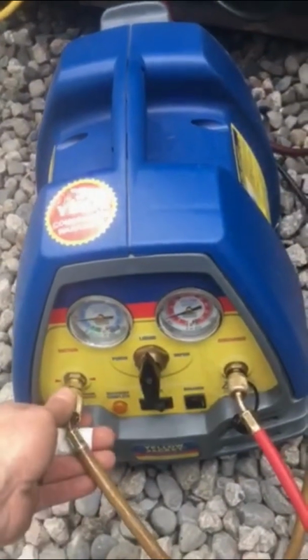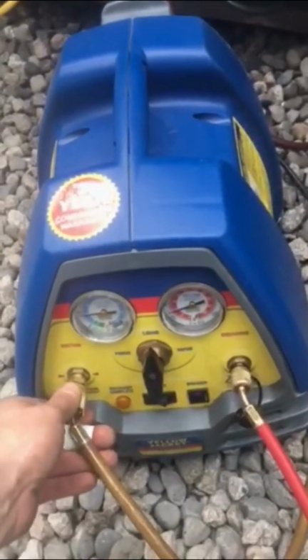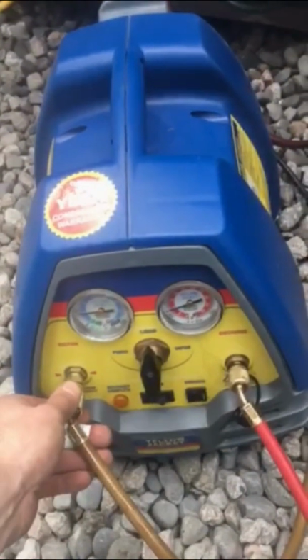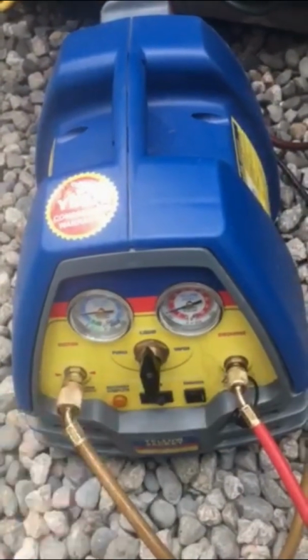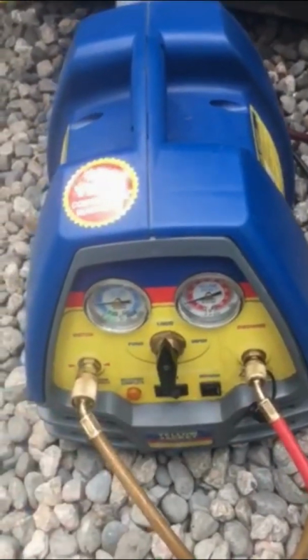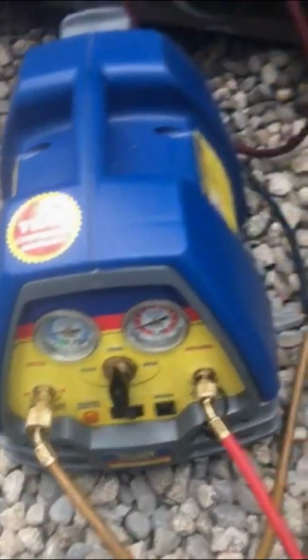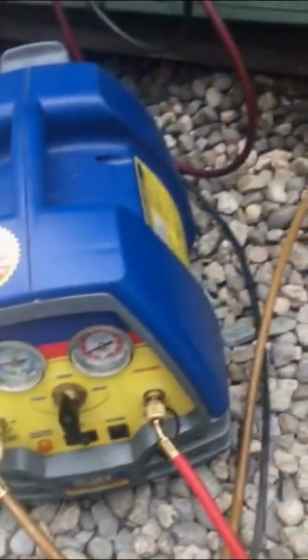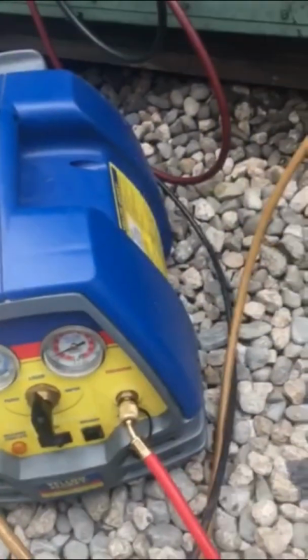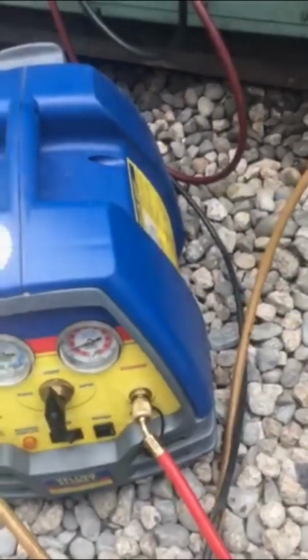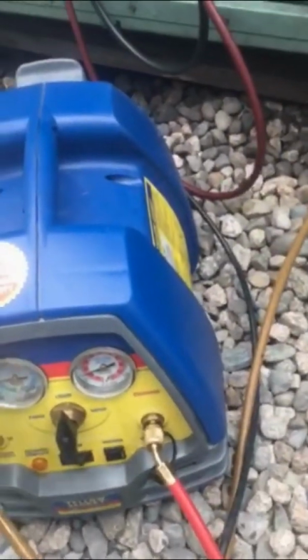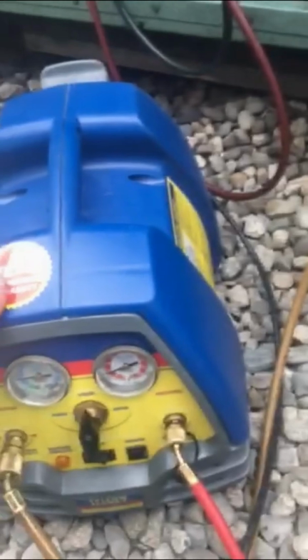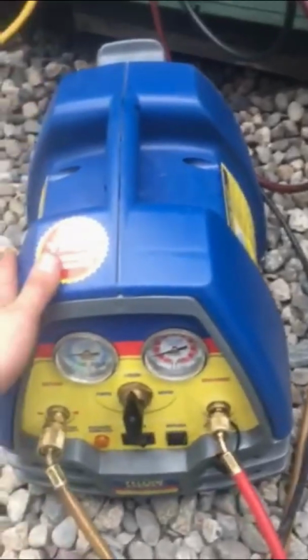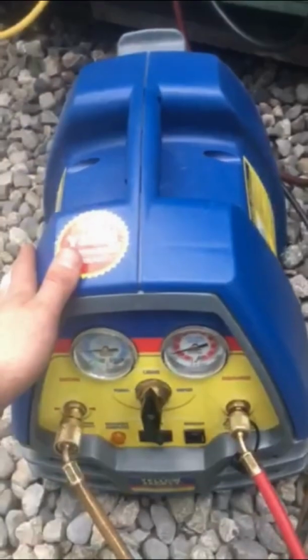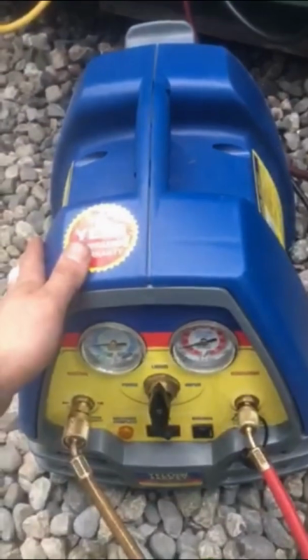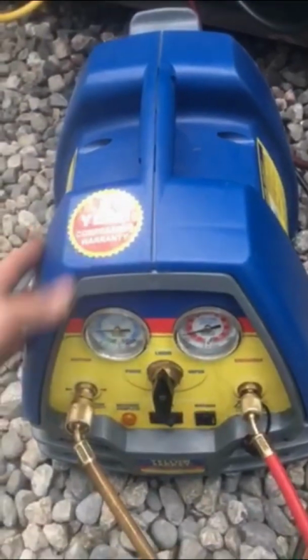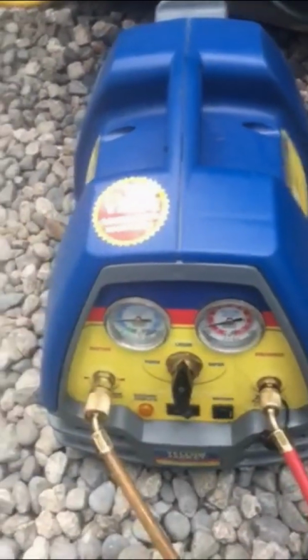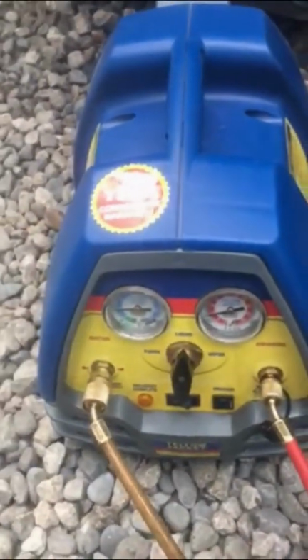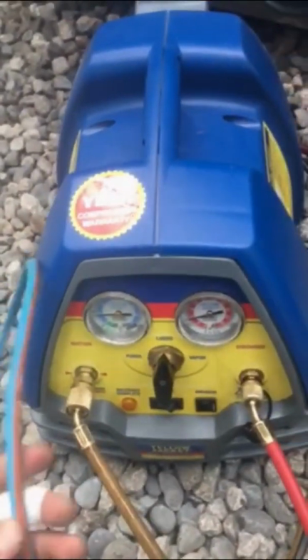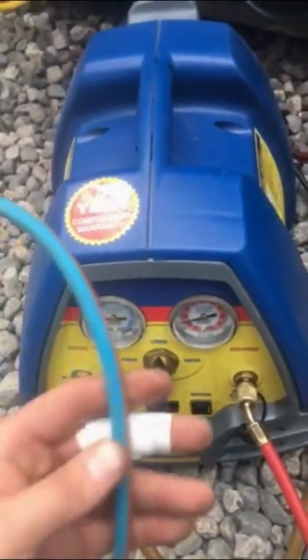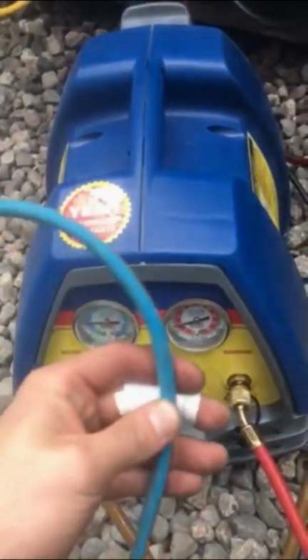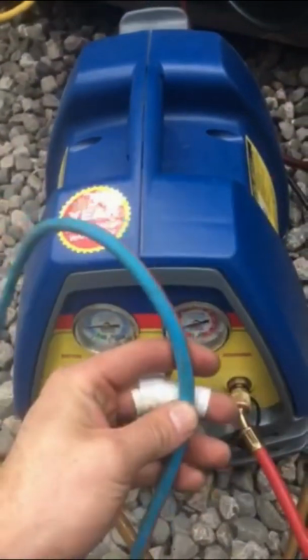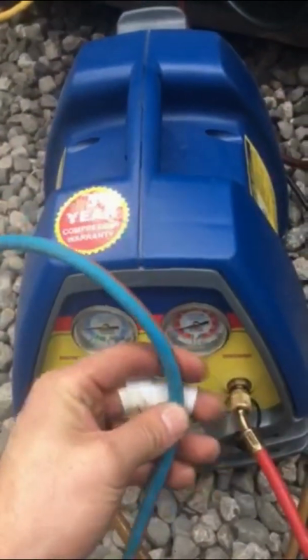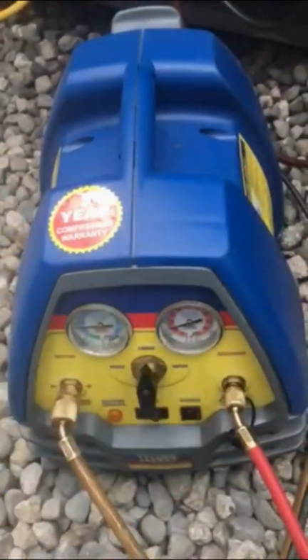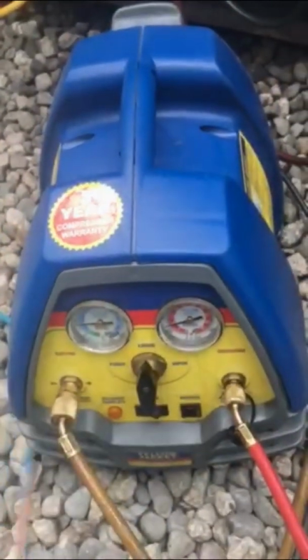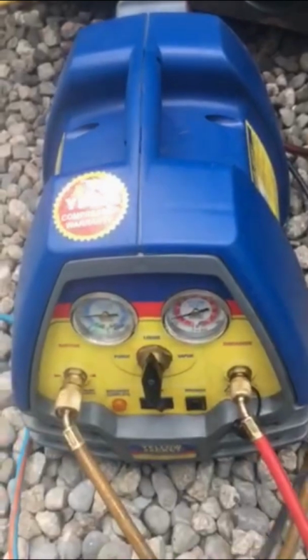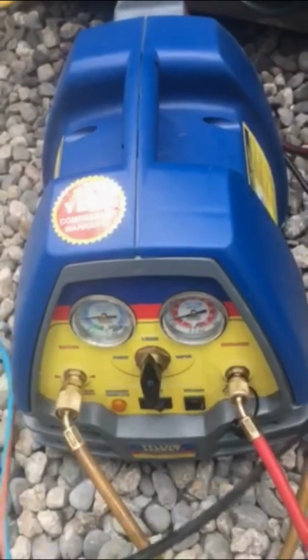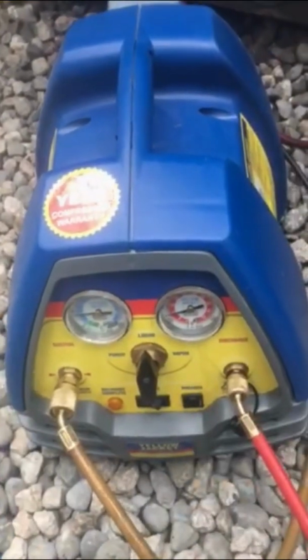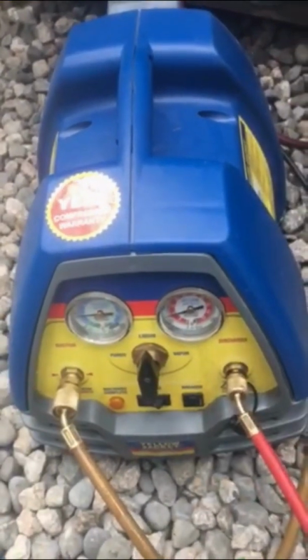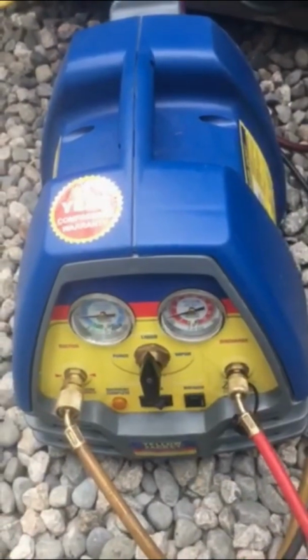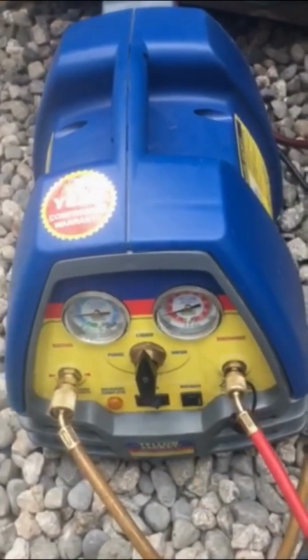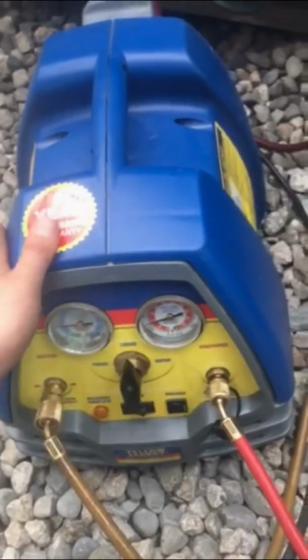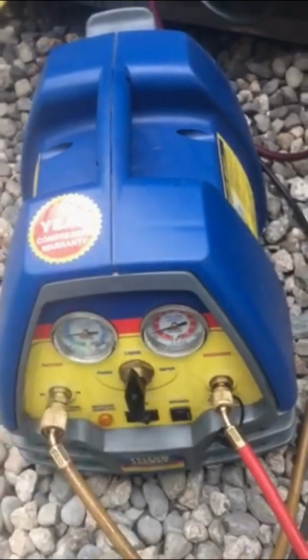Another thing — because this machine draws quite high amperage, you're going to want a thicker gauge extension cord, otherwise you might be popping the circuit breaker.